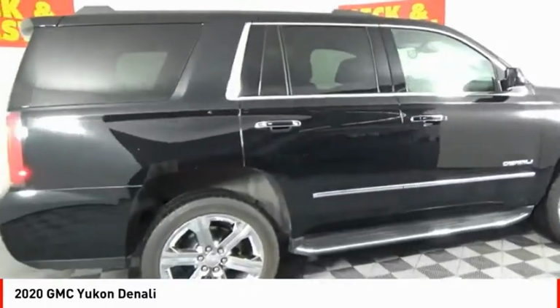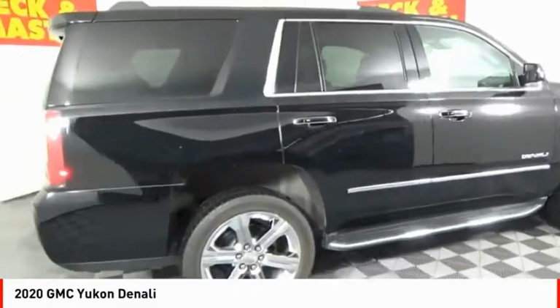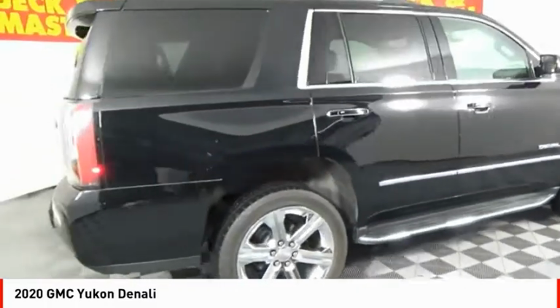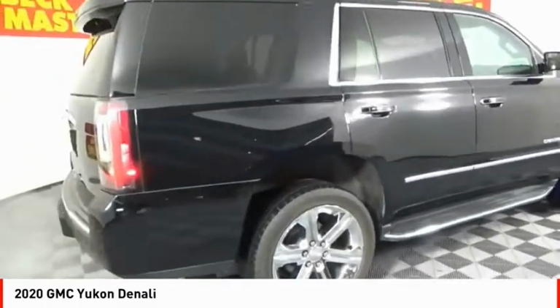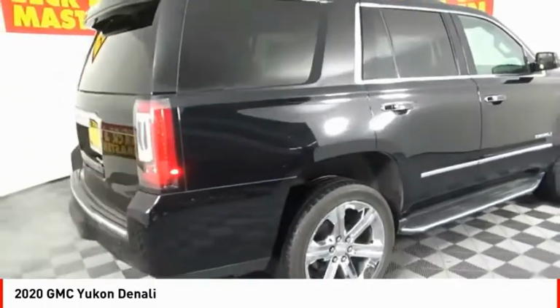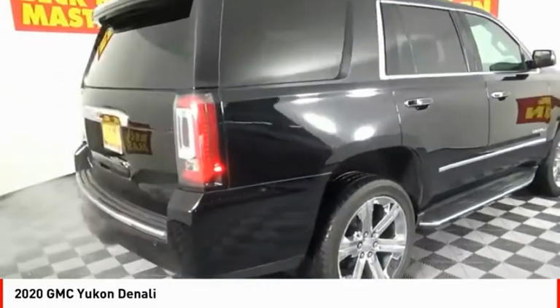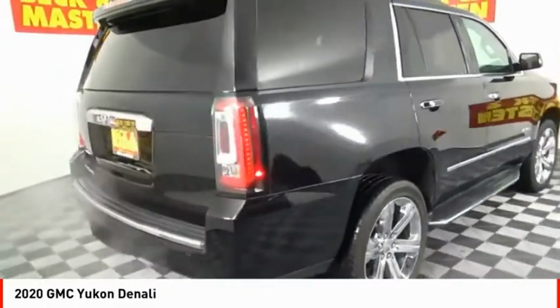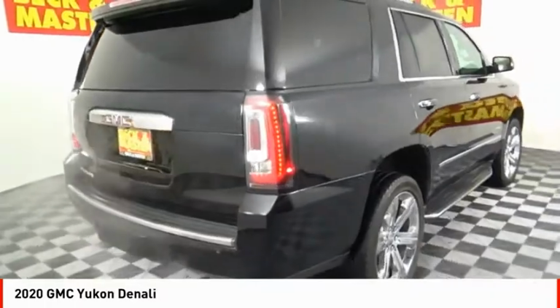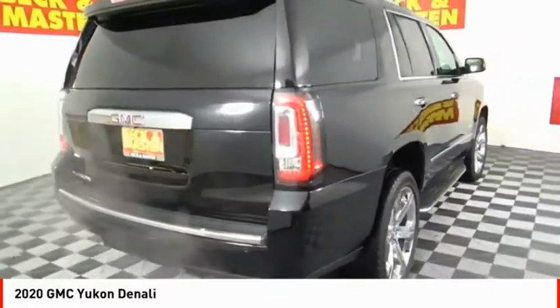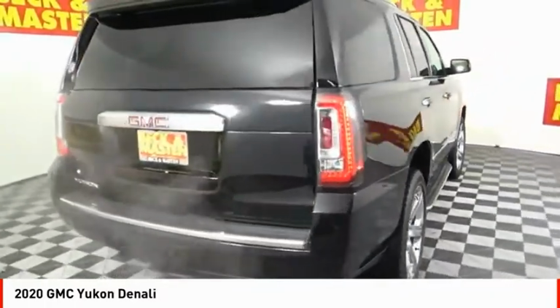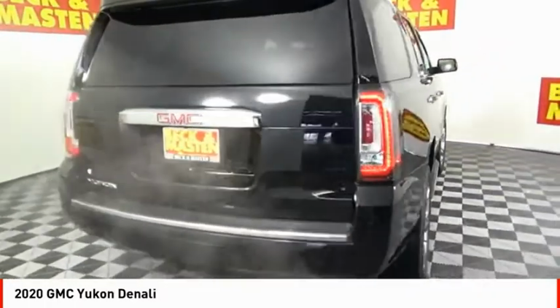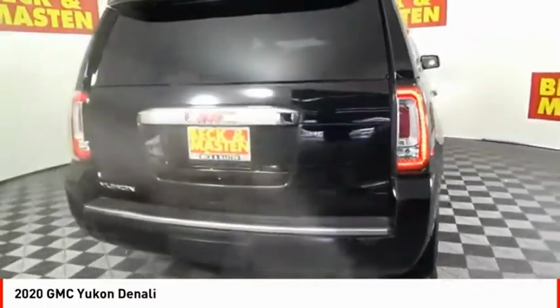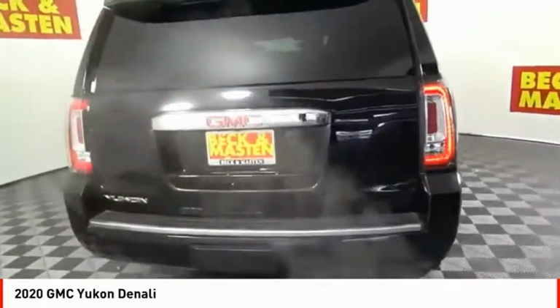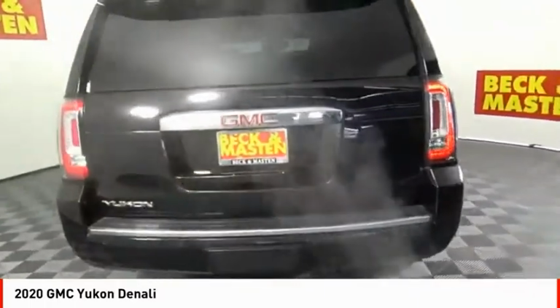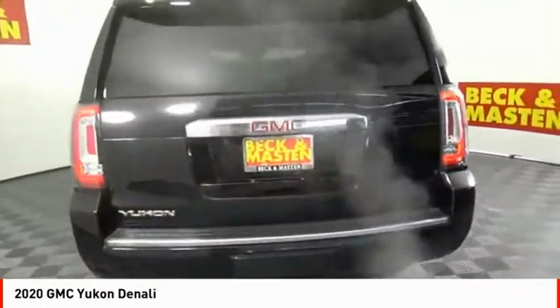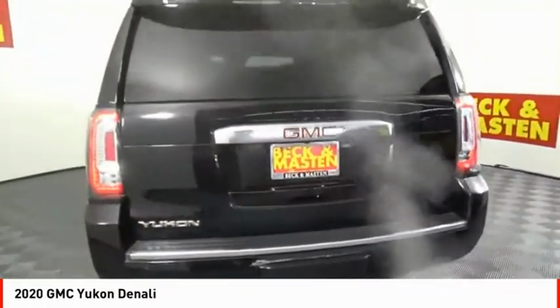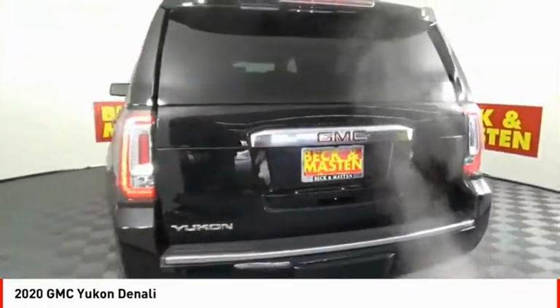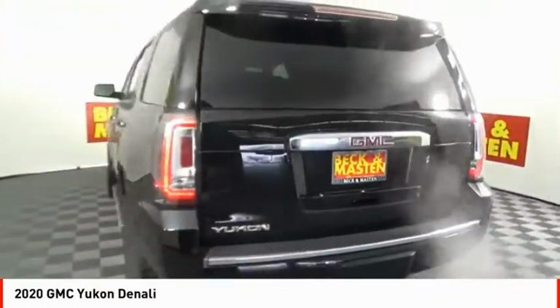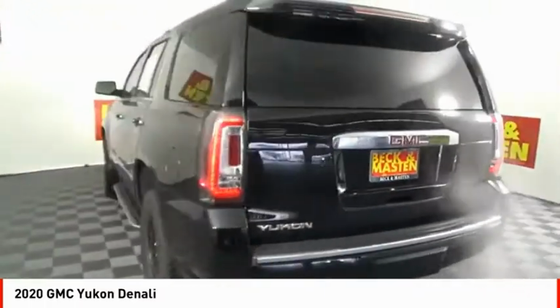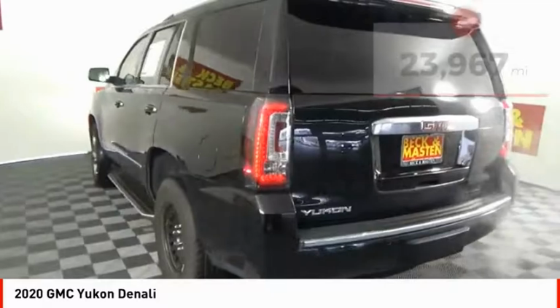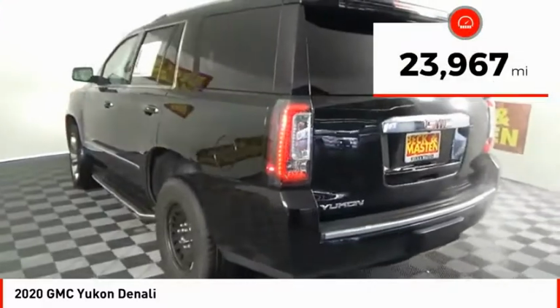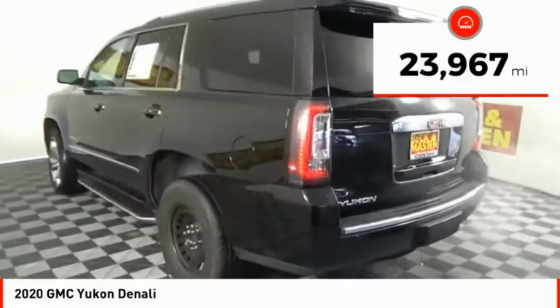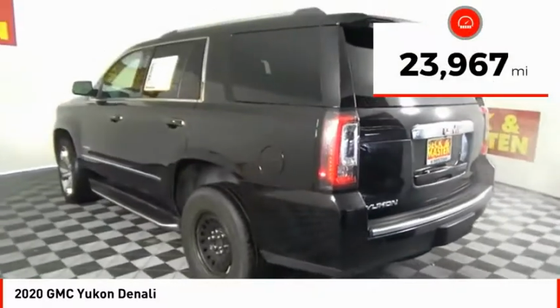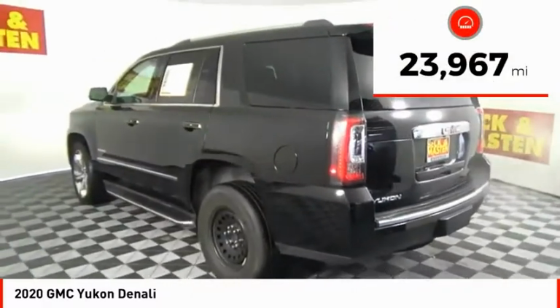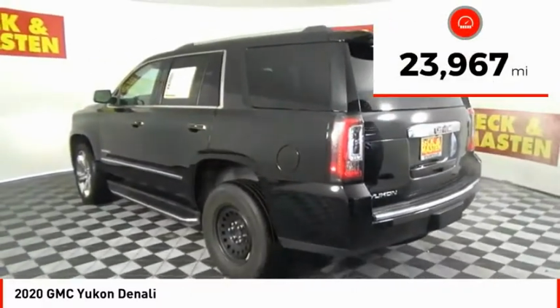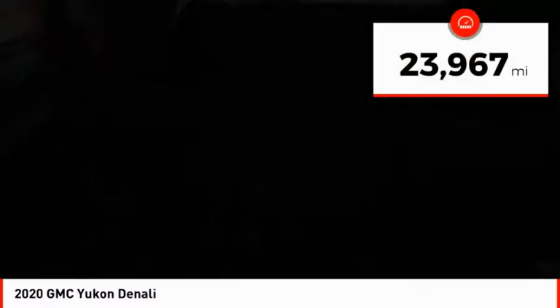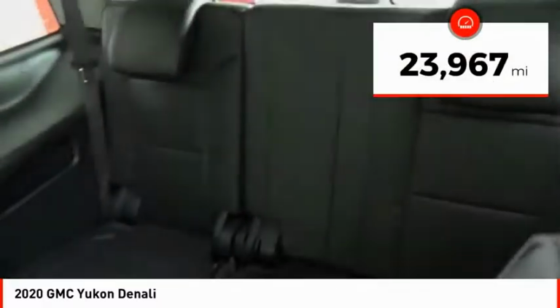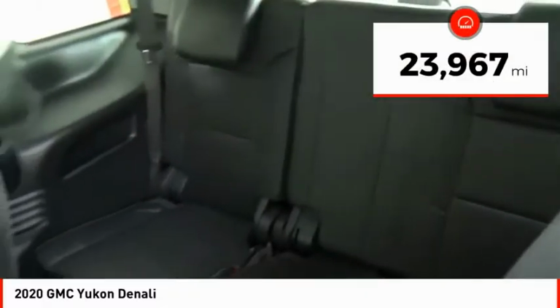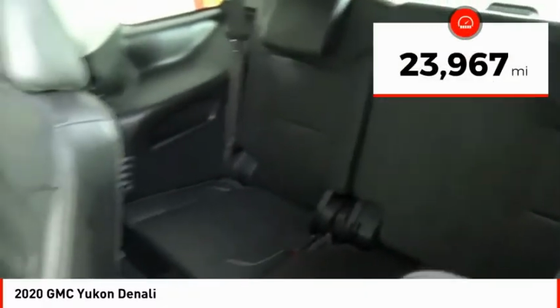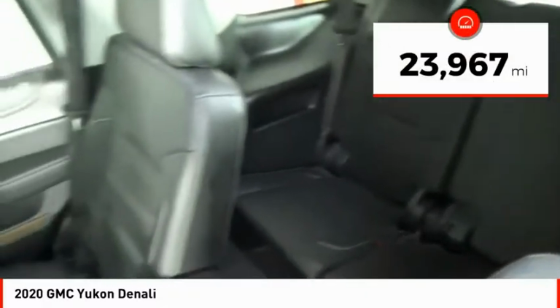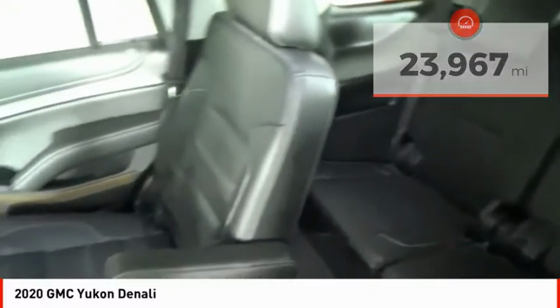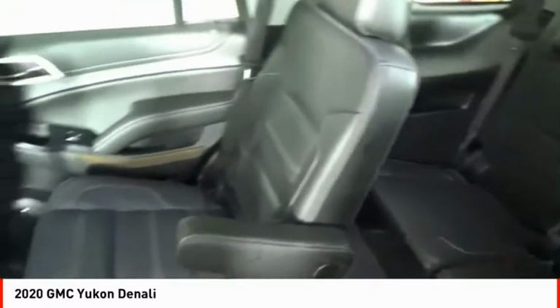Boasting a Vortec 5.3 liter V8 with active fuel management and flex fuel, Yukon is agile and capable. This vehicle has less than 25,000 miles. Here are some of this vehicle's great options.